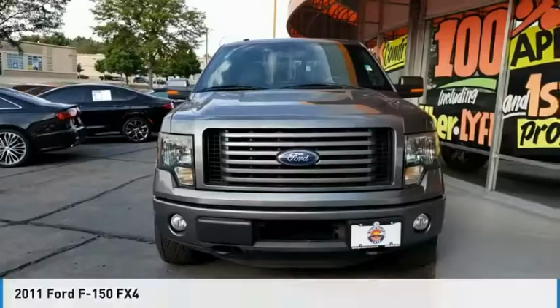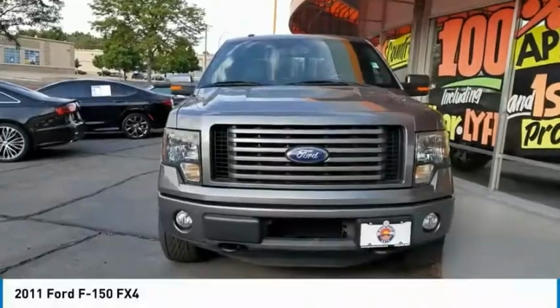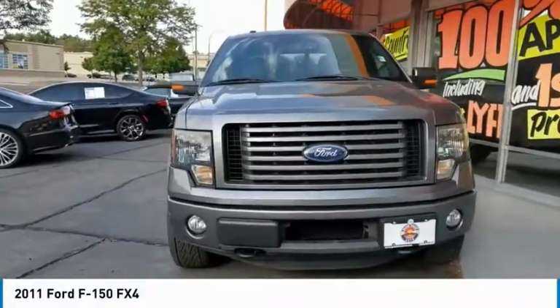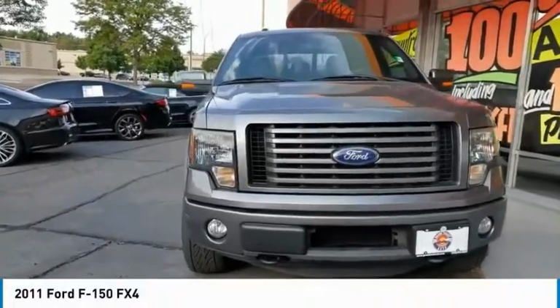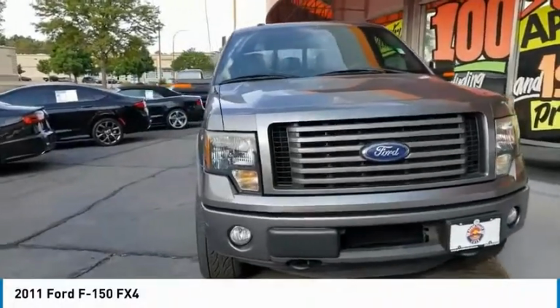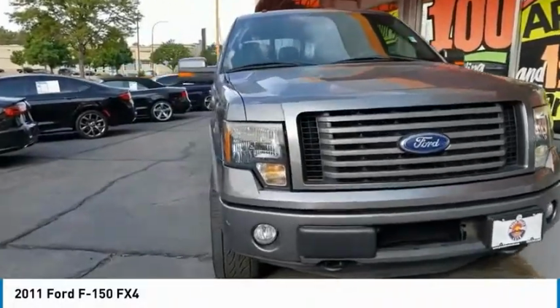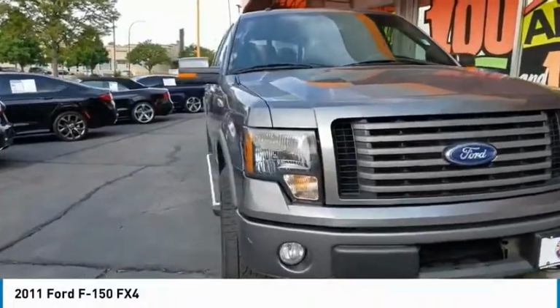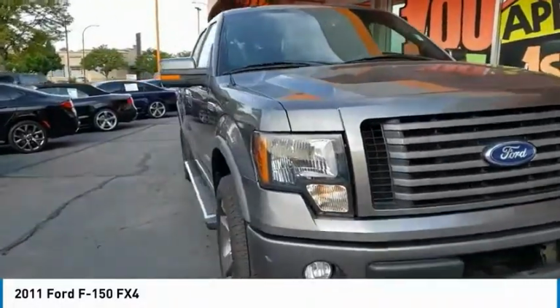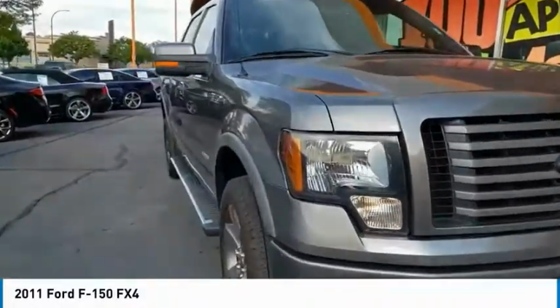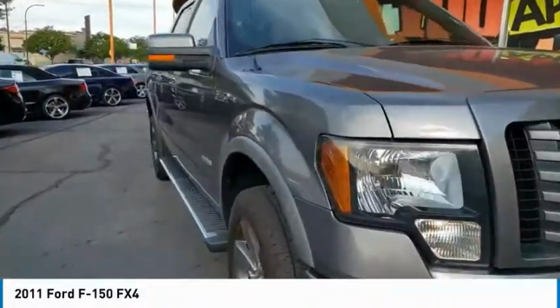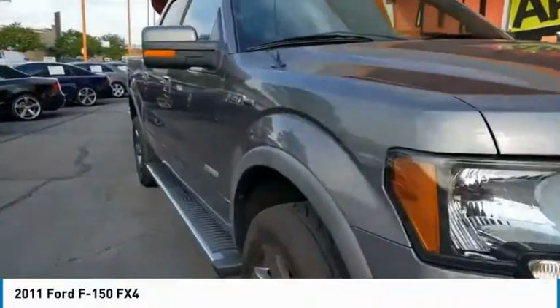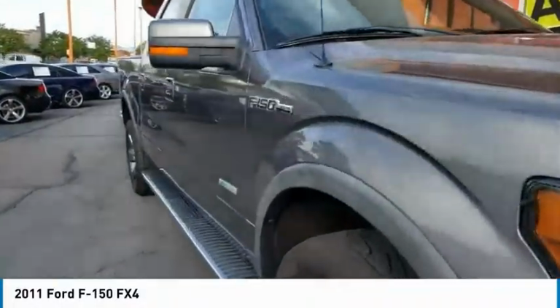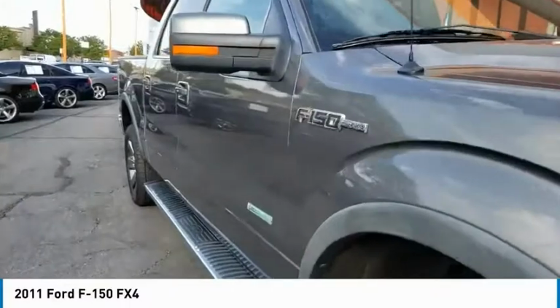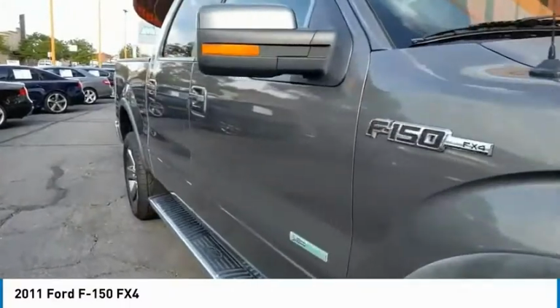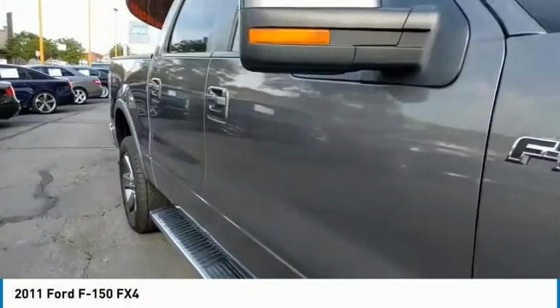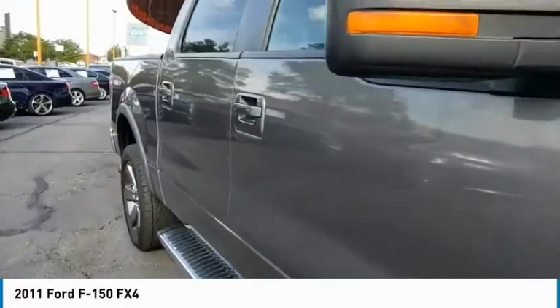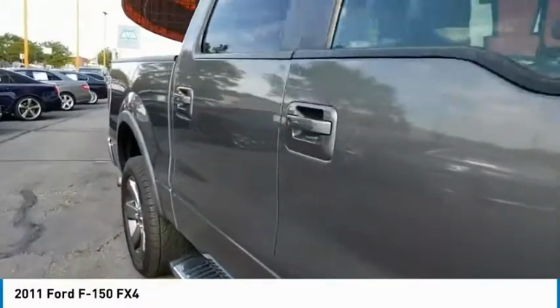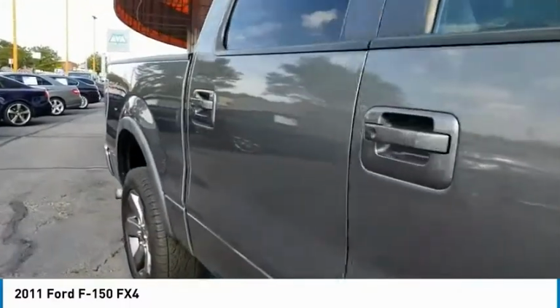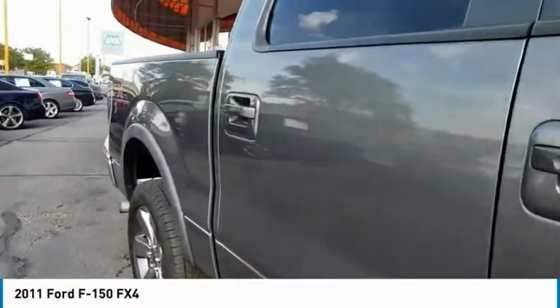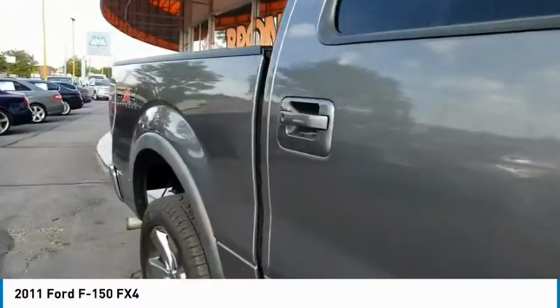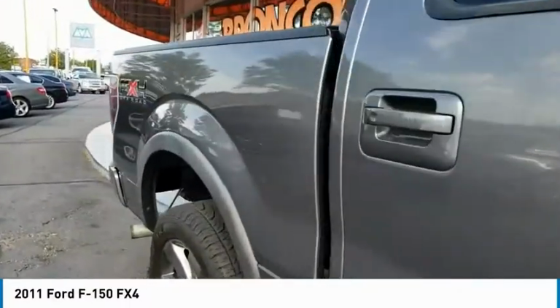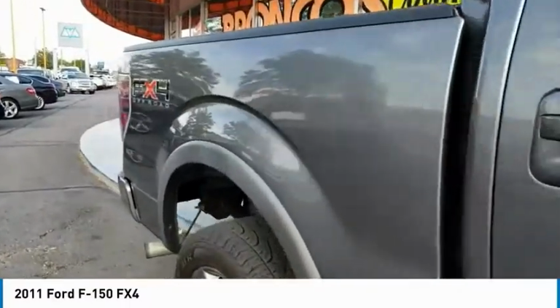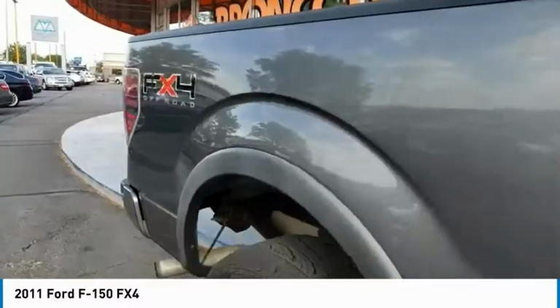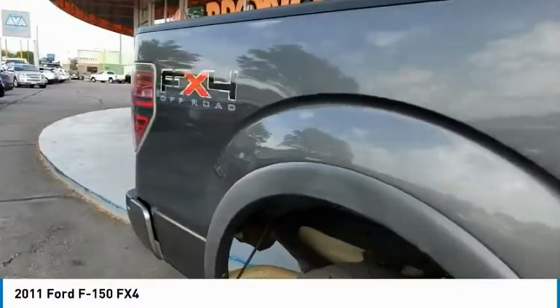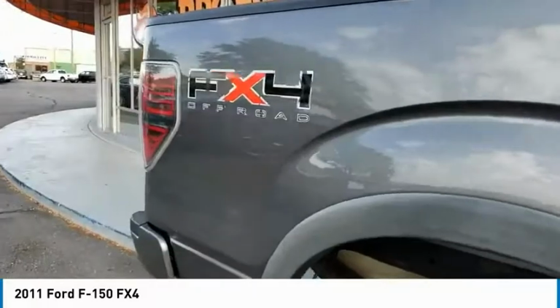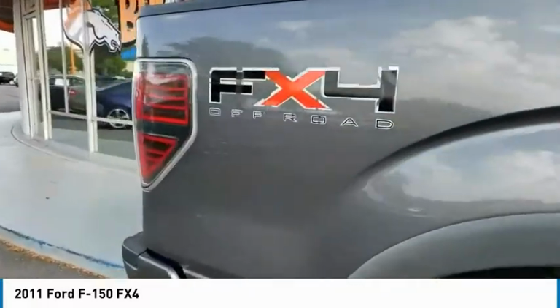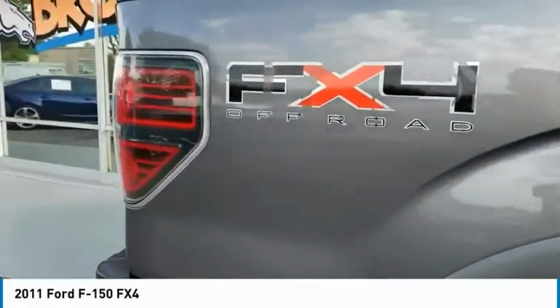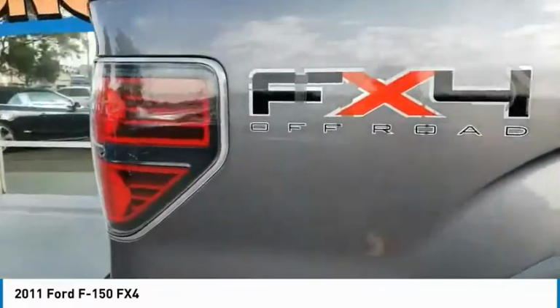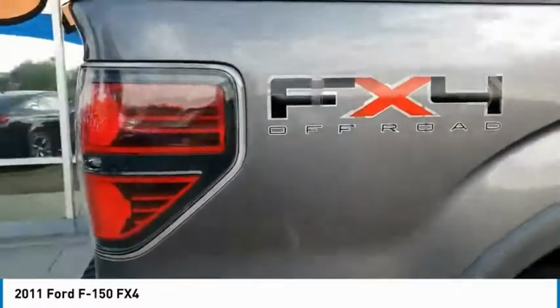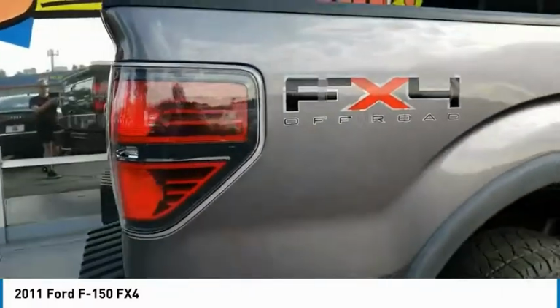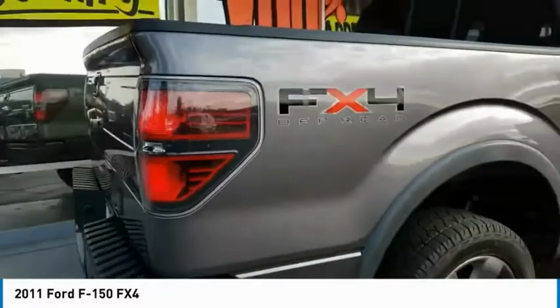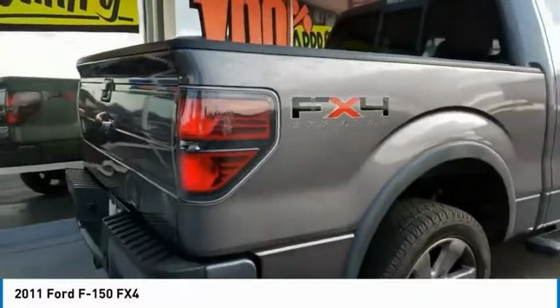You are going to love the 2011 F-150. A Ford F-150 knows how to handle any situation. It's built to follow orders, no whining. This vehicle has less than 100,000 miles.